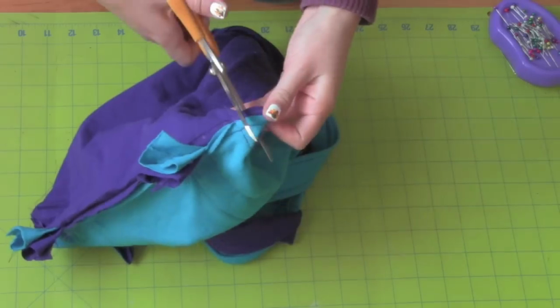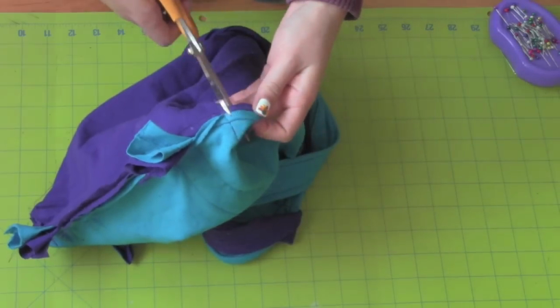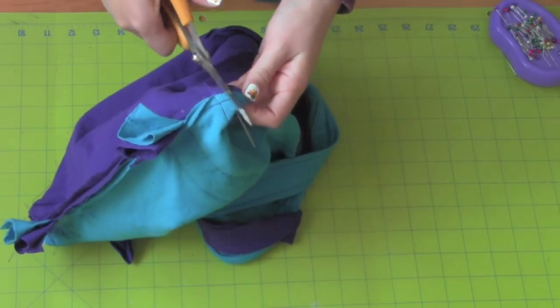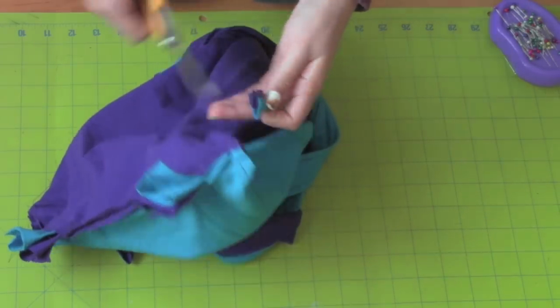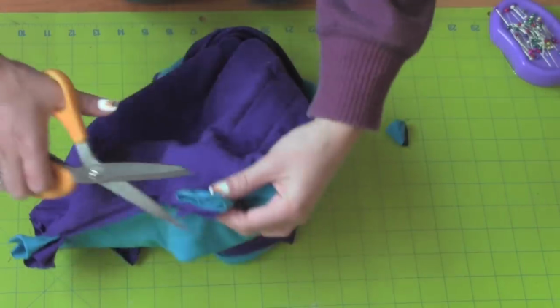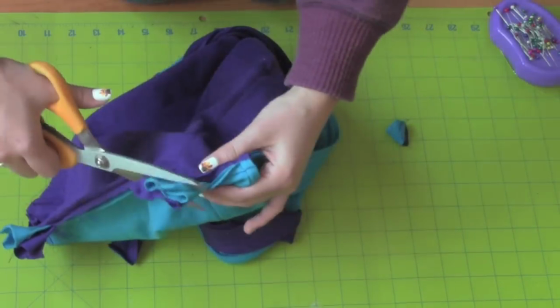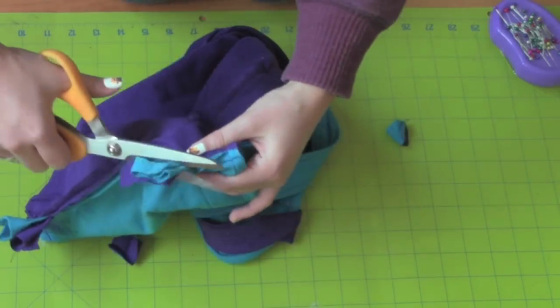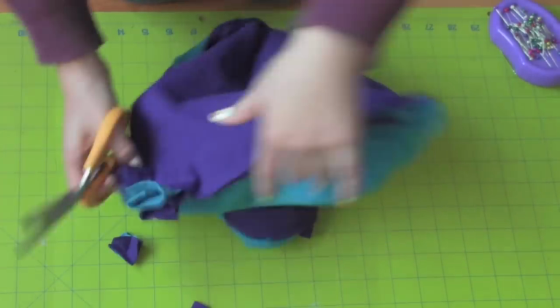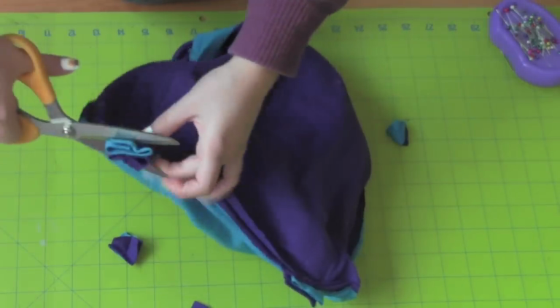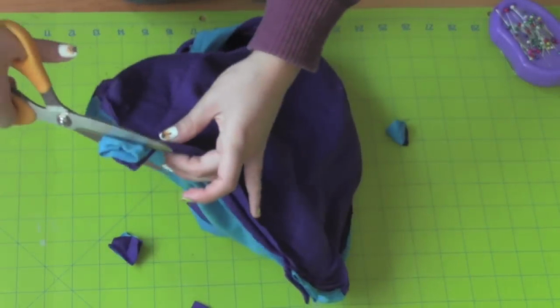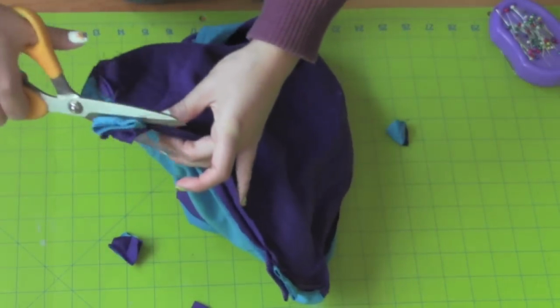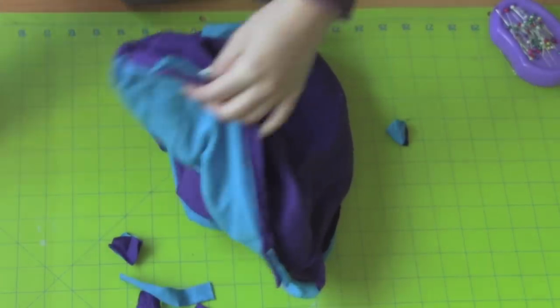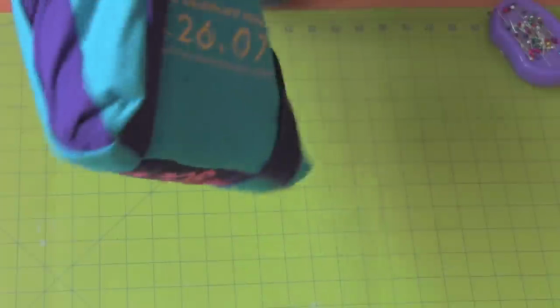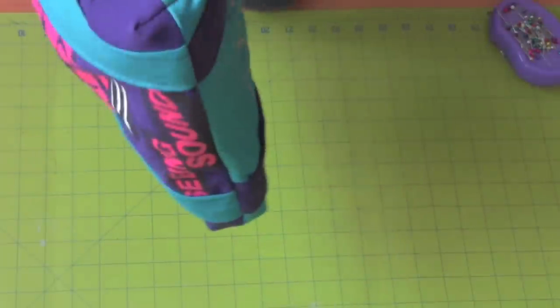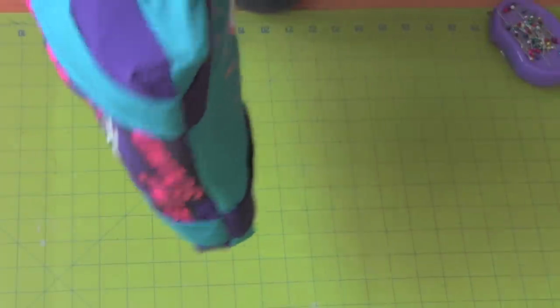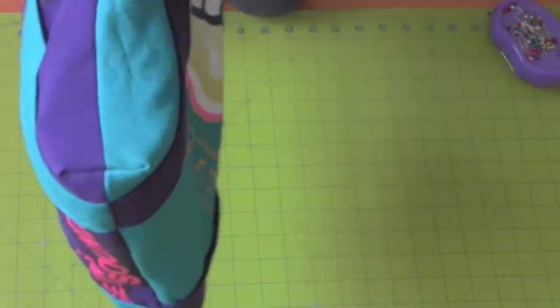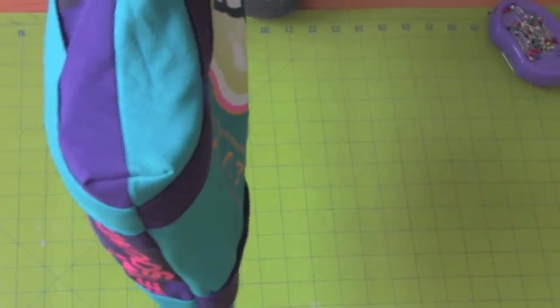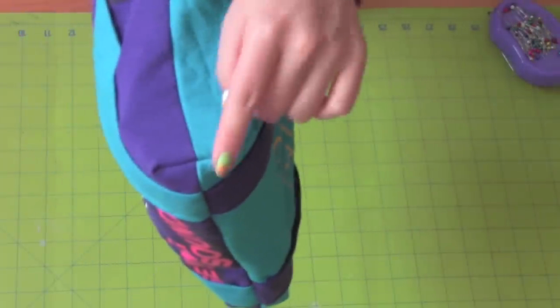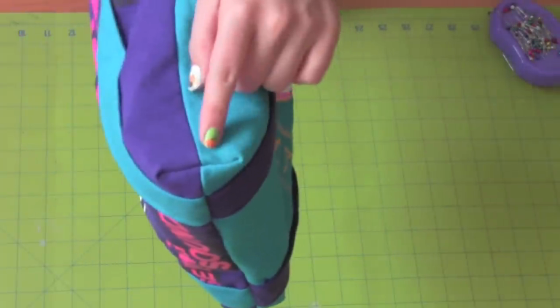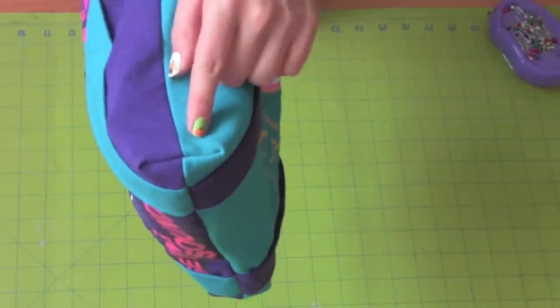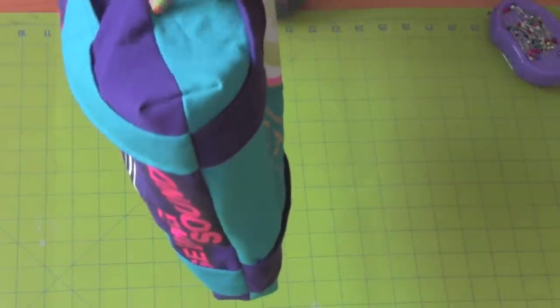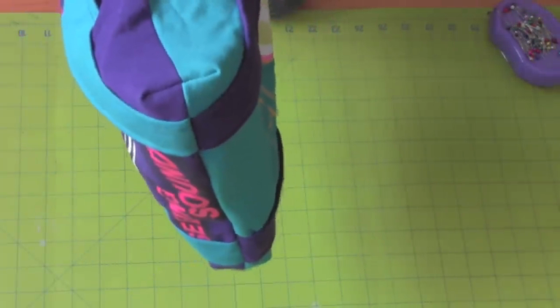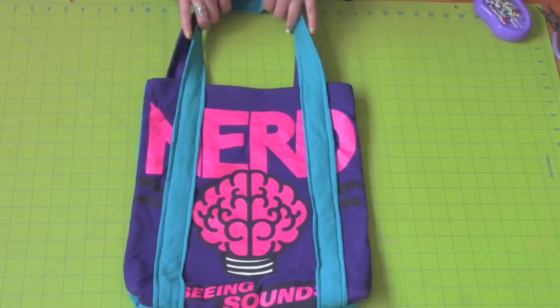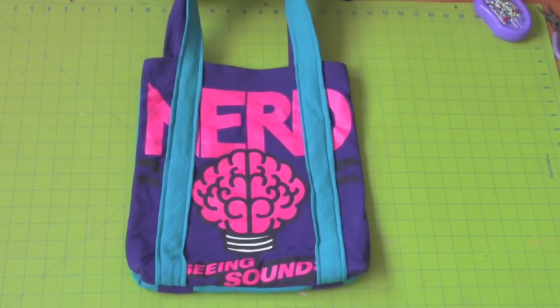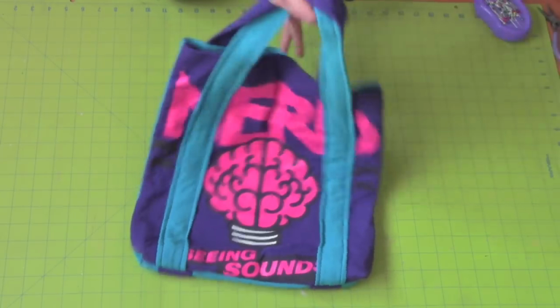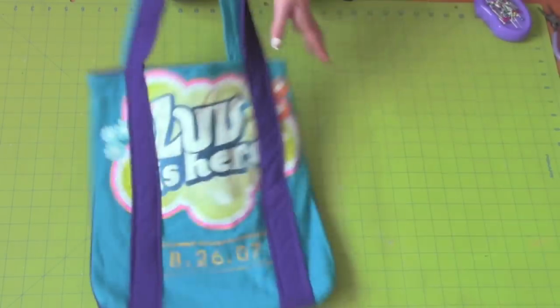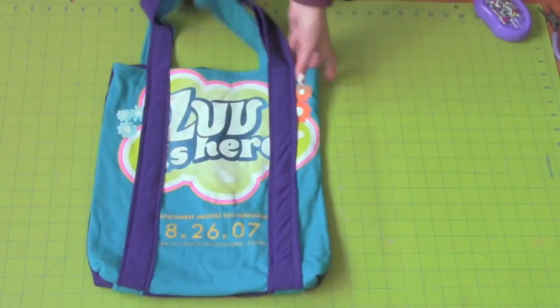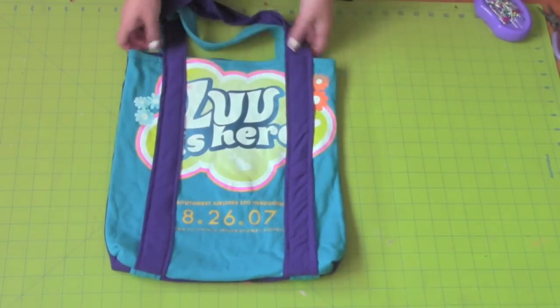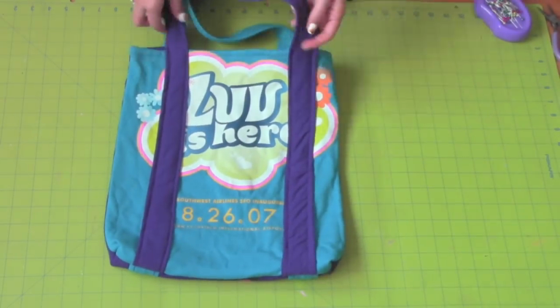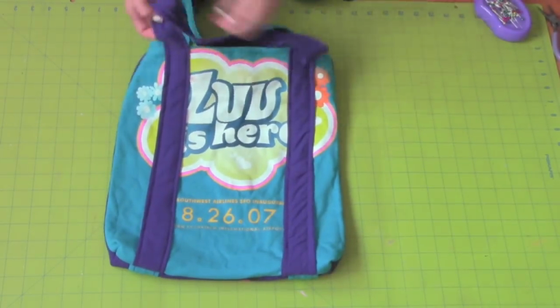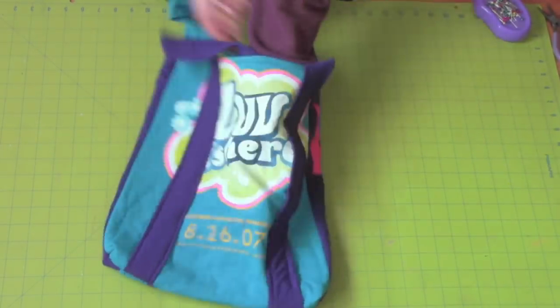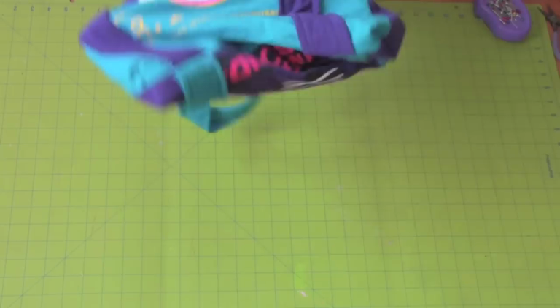Cut off any excess fabric. When you flip it right side out, this is what it should look like. And now you're done! Your two old t-shirts is now a cute little bag.